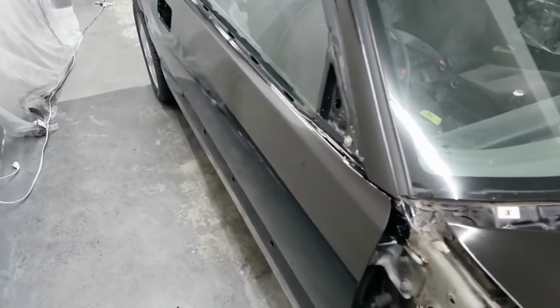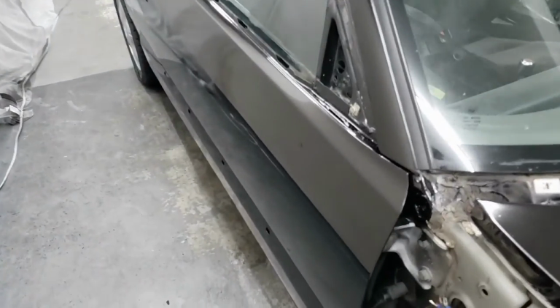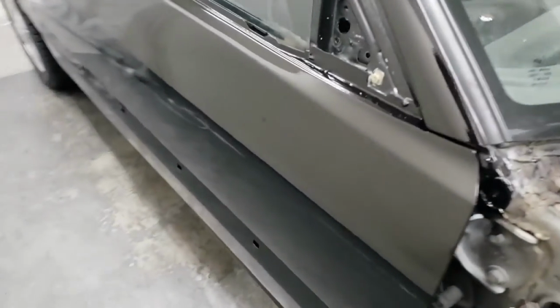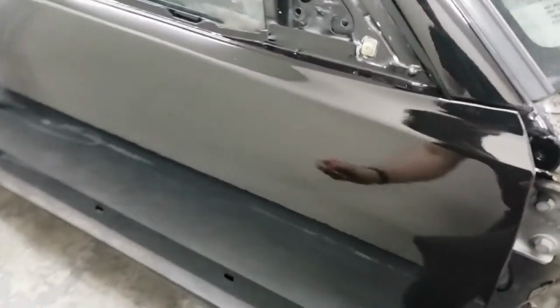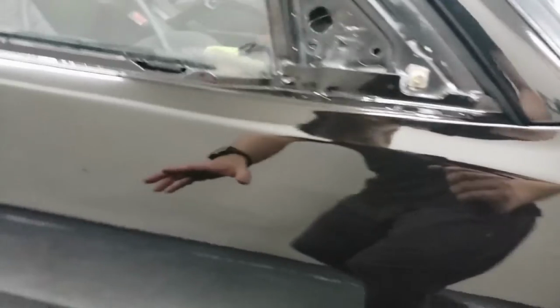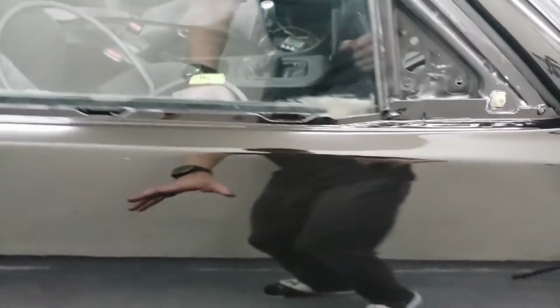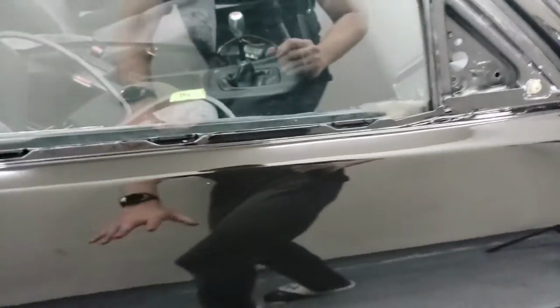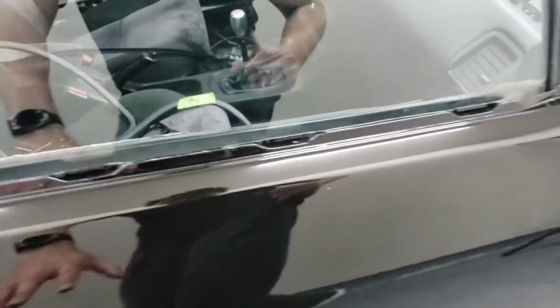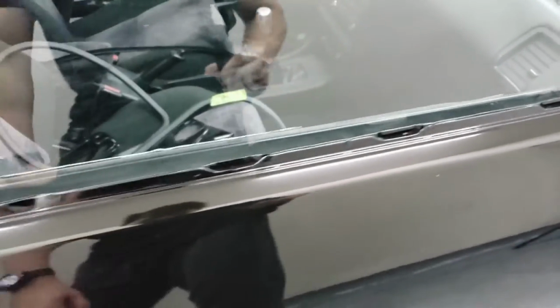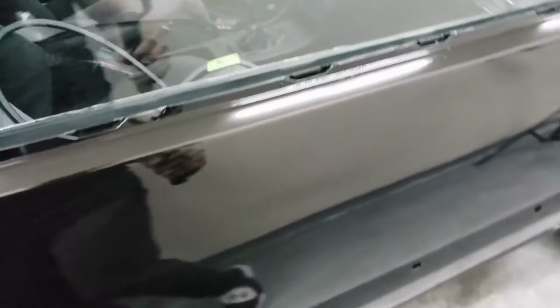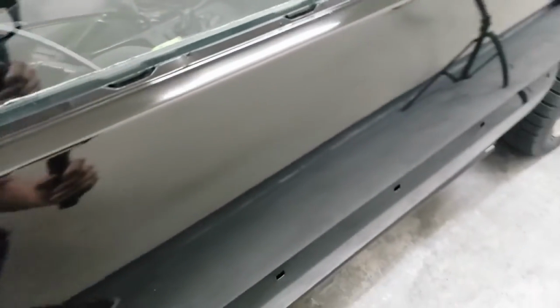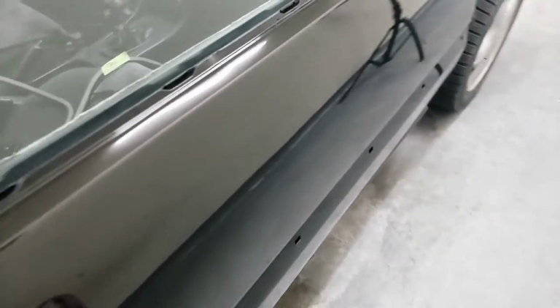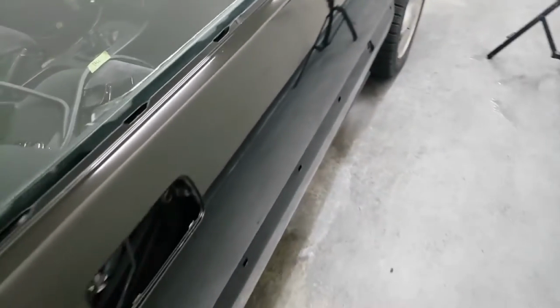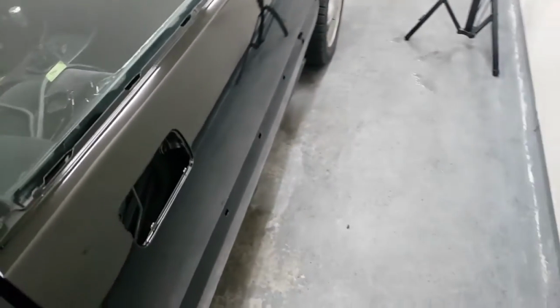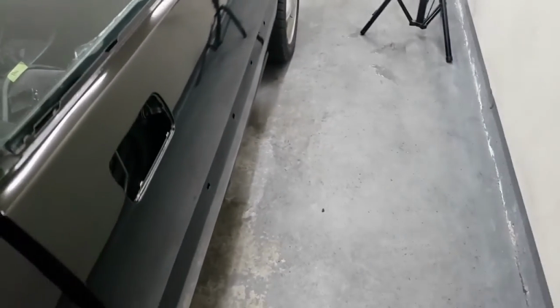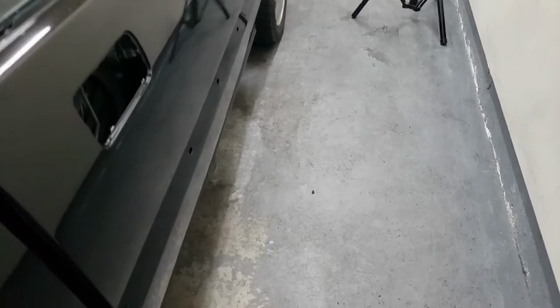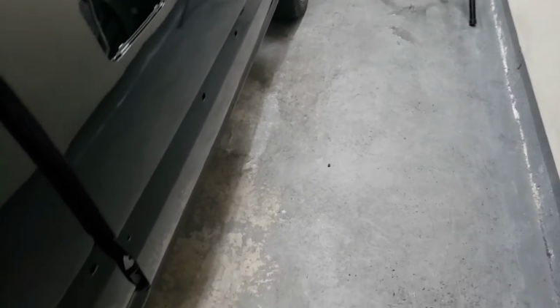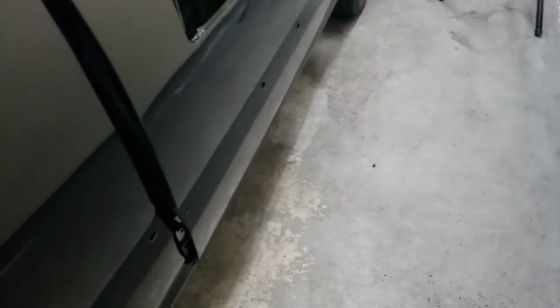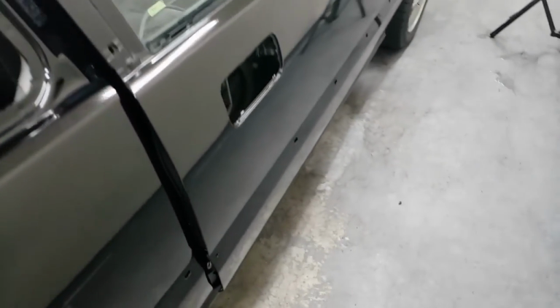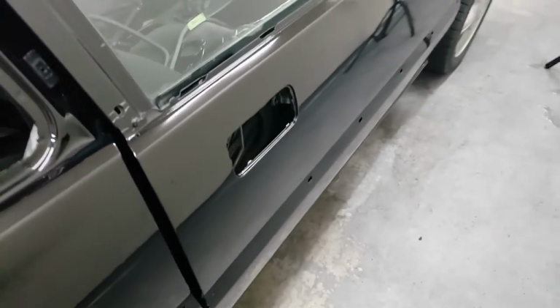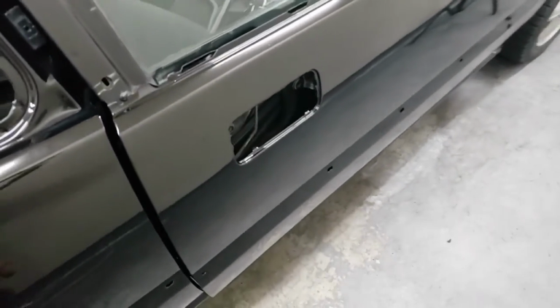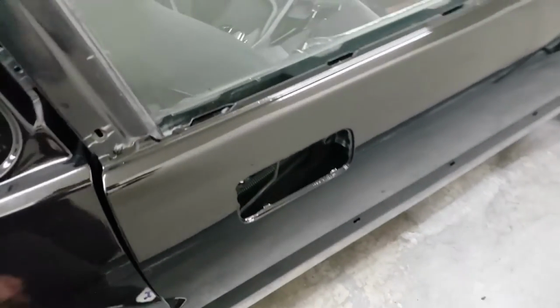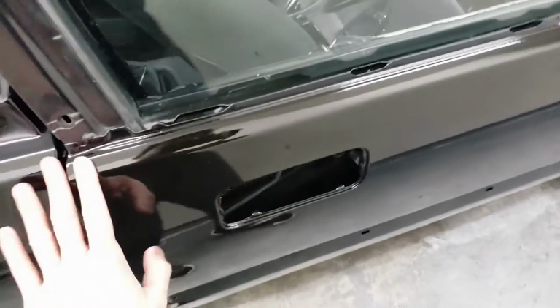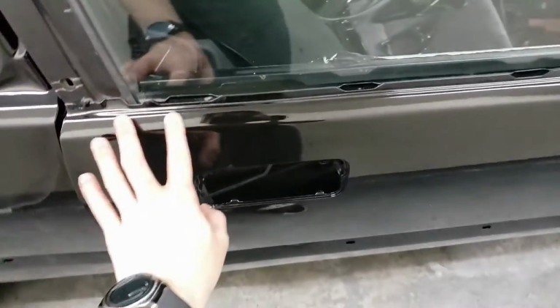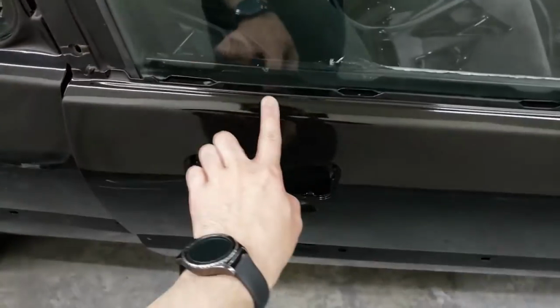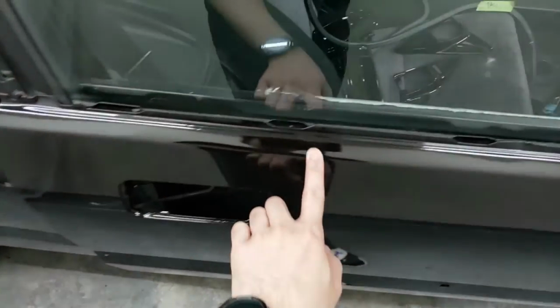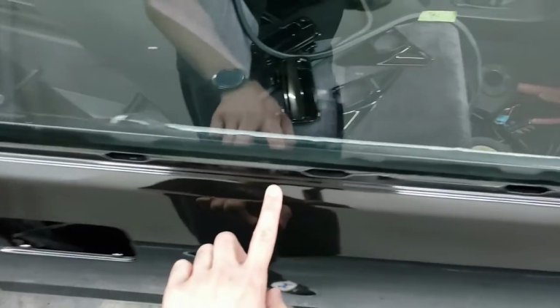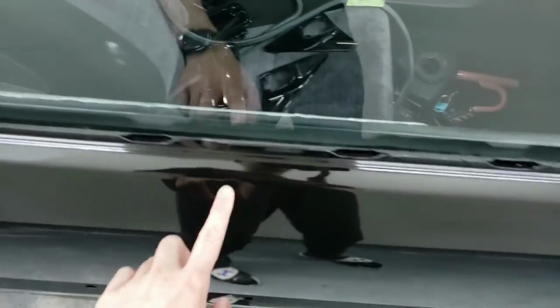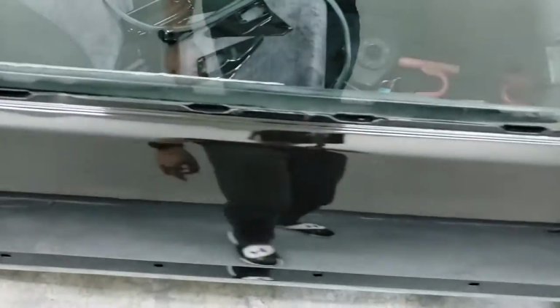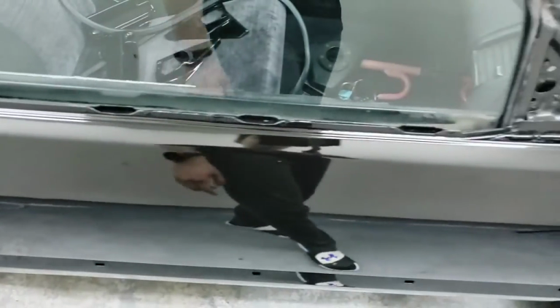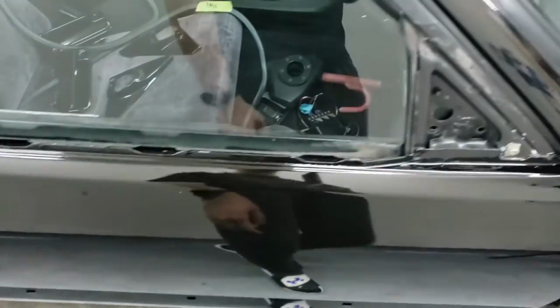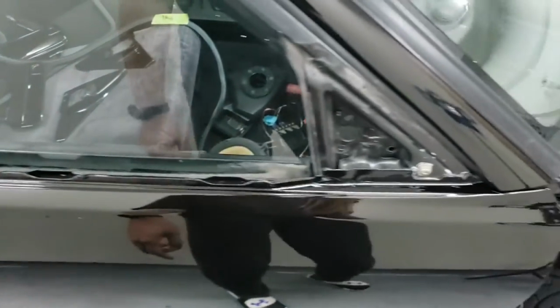Check that out — look at my reflection. That is nice and glossy, it looks really good, nice and clean. I got this whole top layer all repainted and recleared.